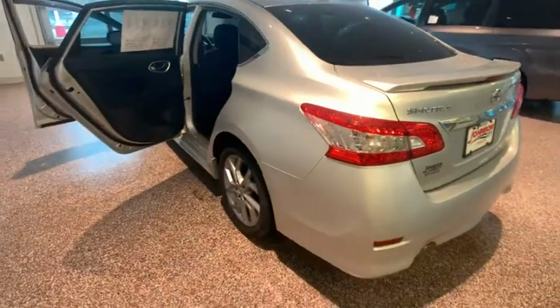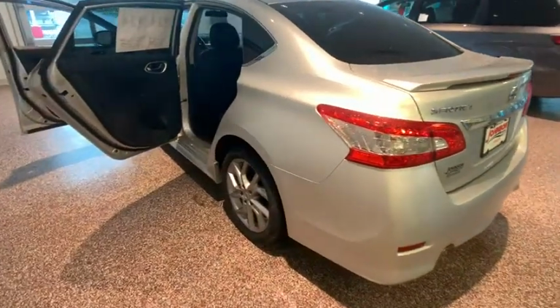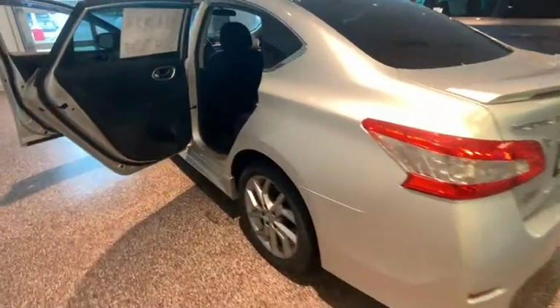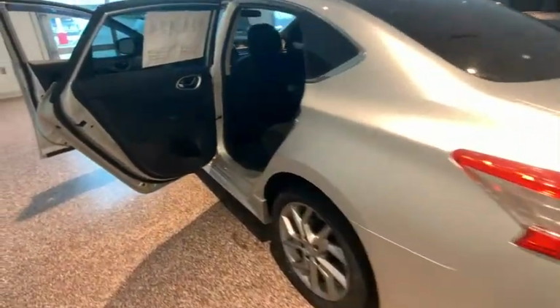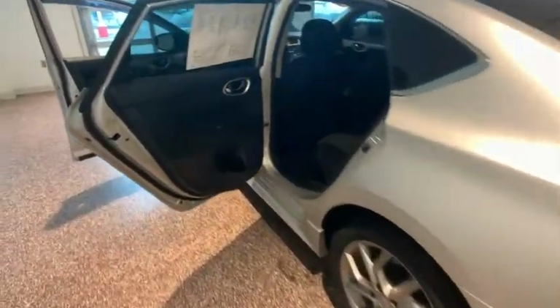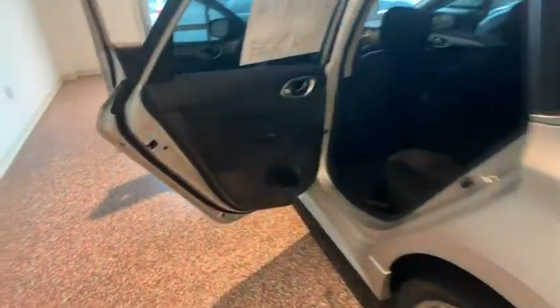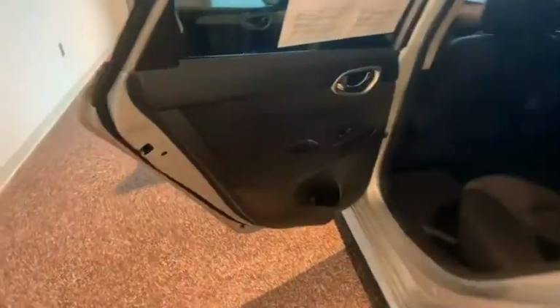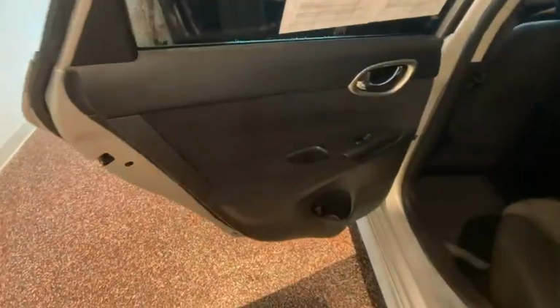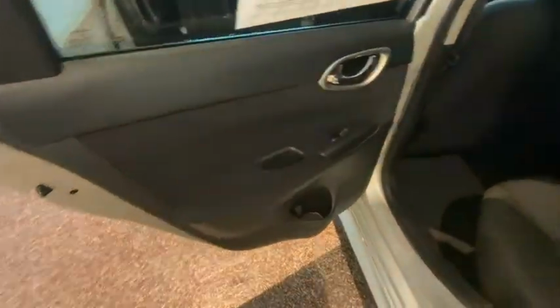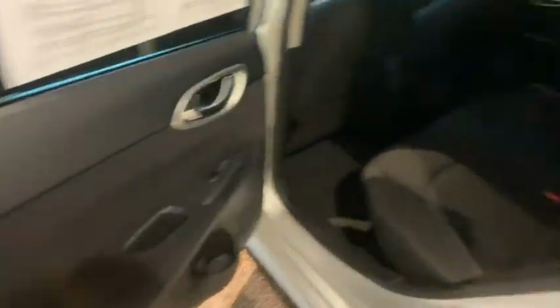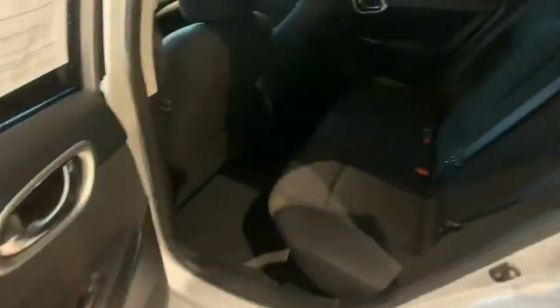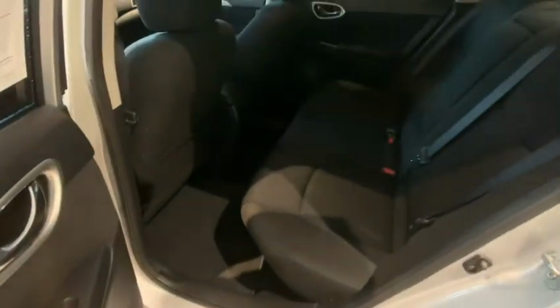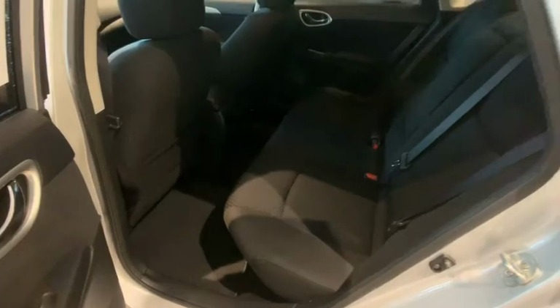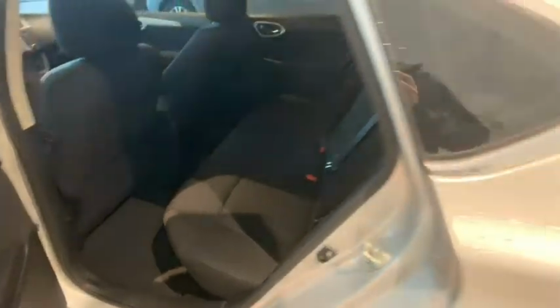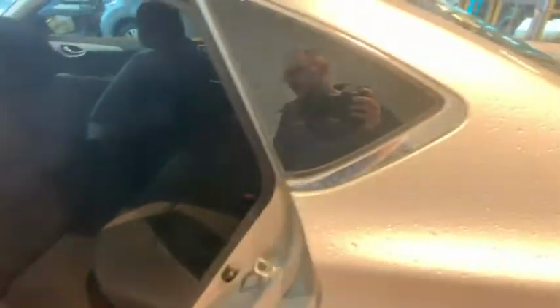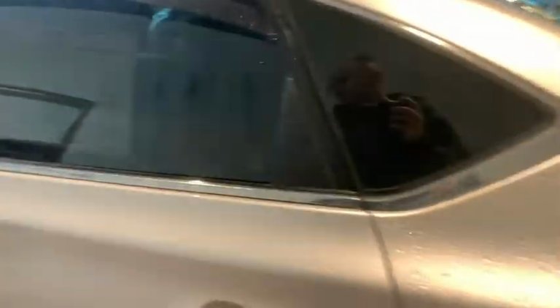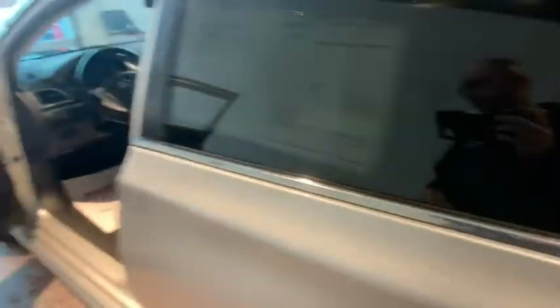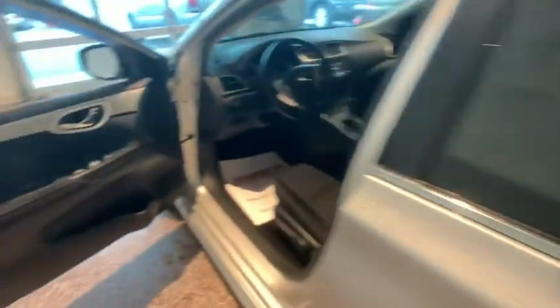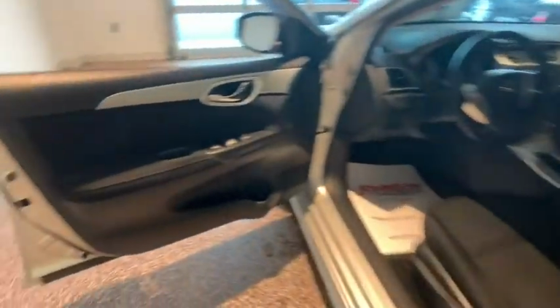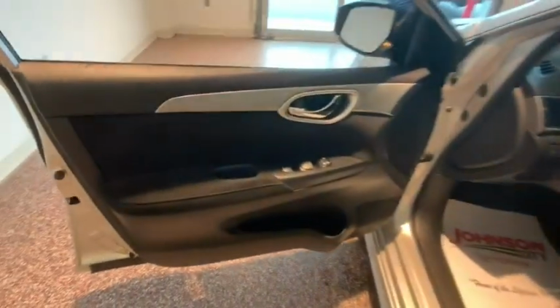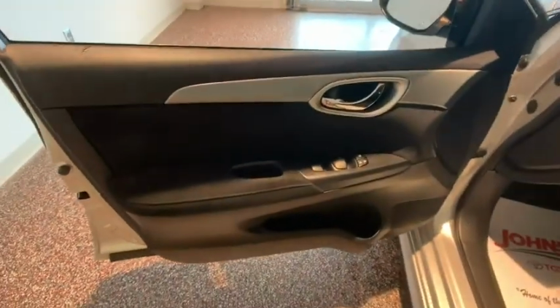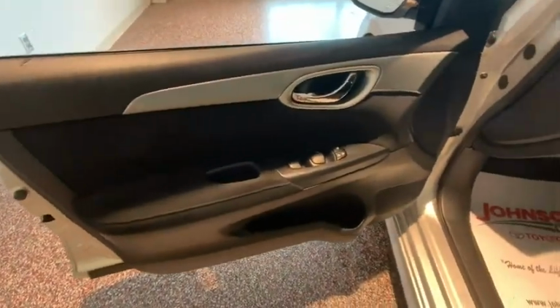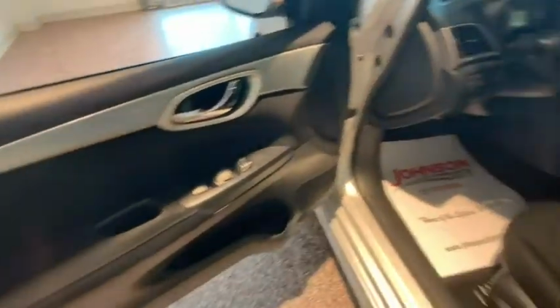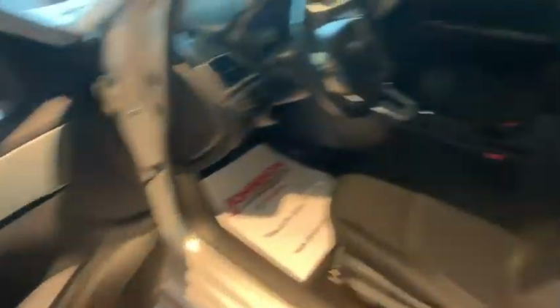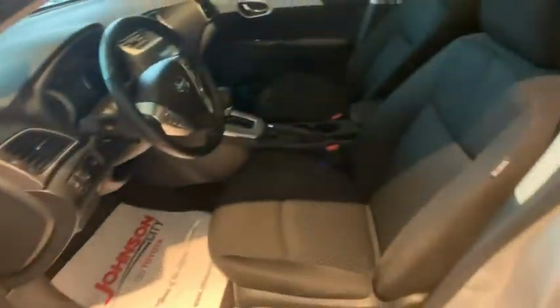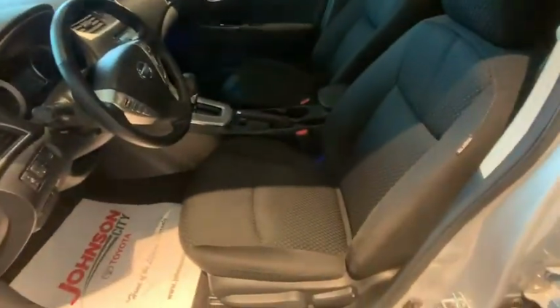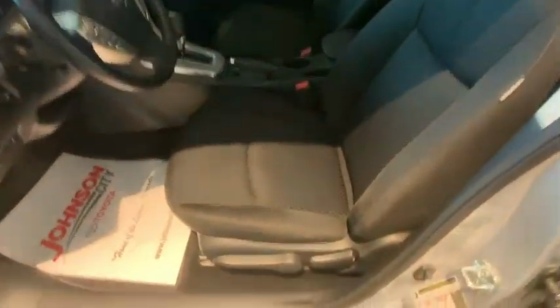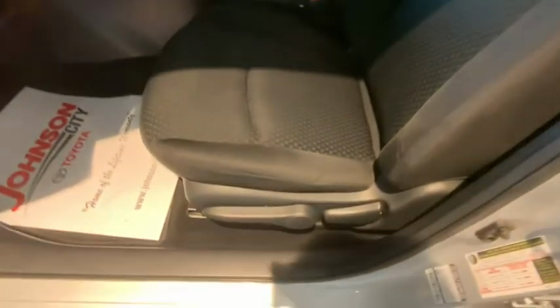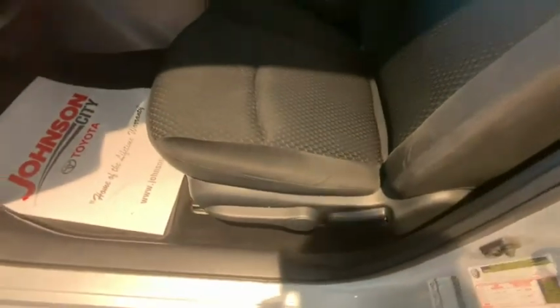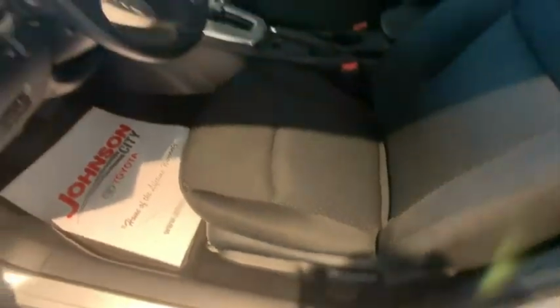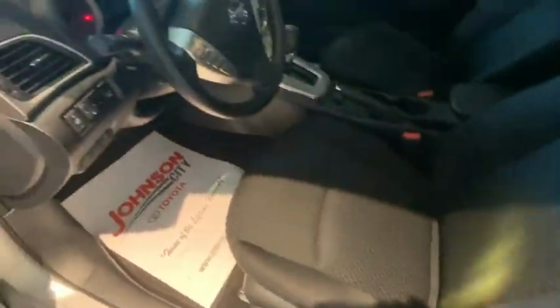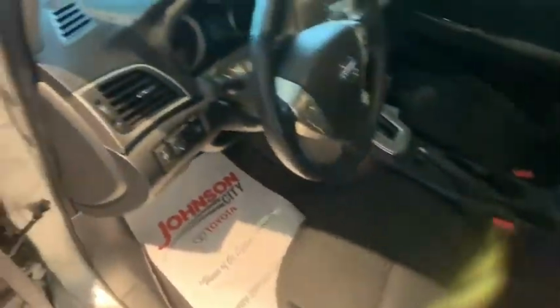Here are some of this vehicle's great options: keyless entry, traction control, heated seats, dual airbags, Bluetooth, power steering, alloy wheels, four-wheel disc brakes, cruise control.